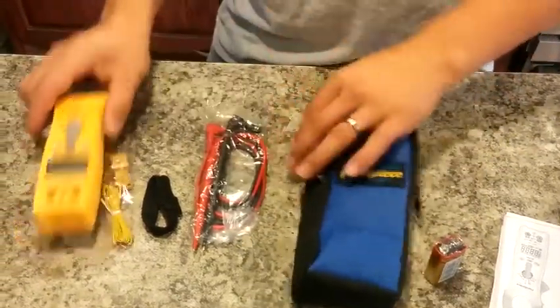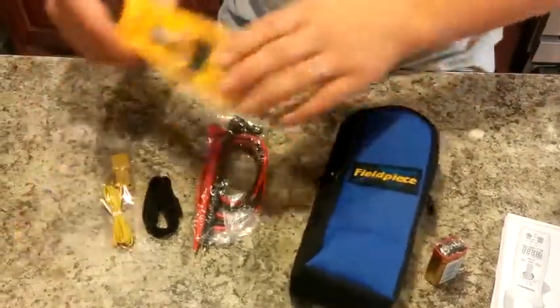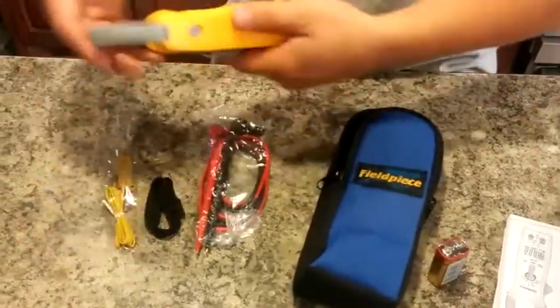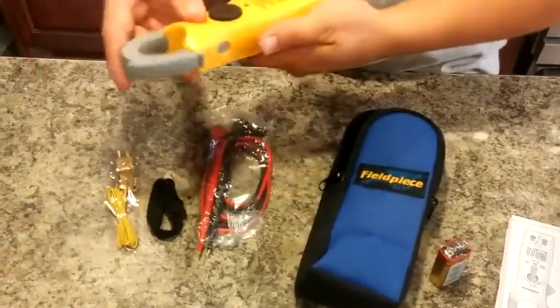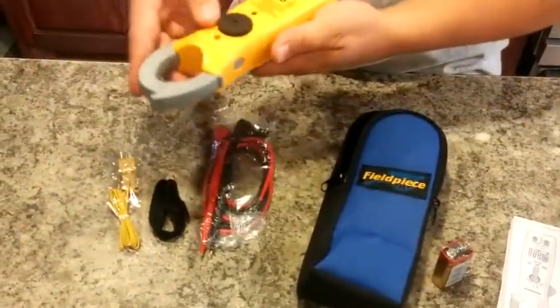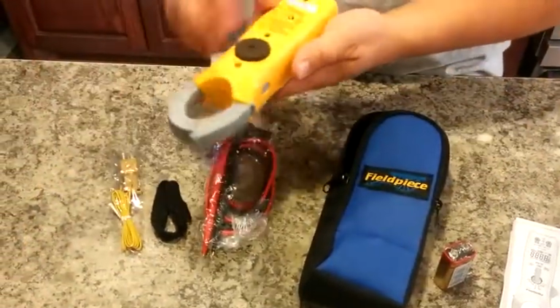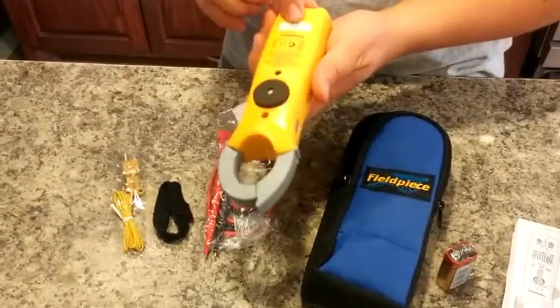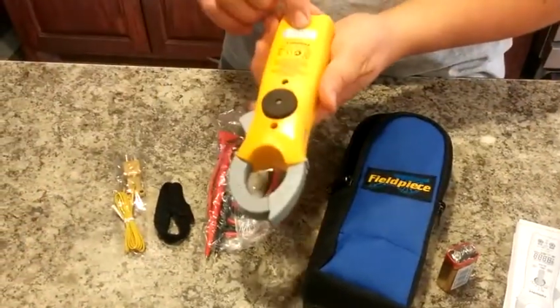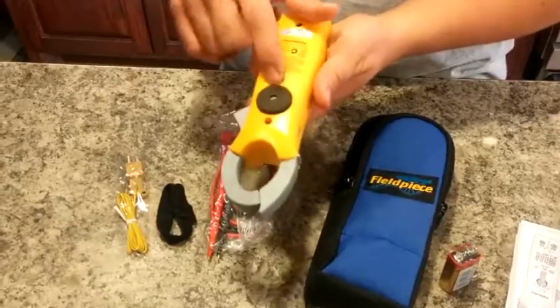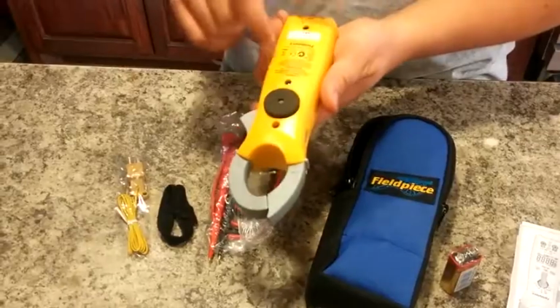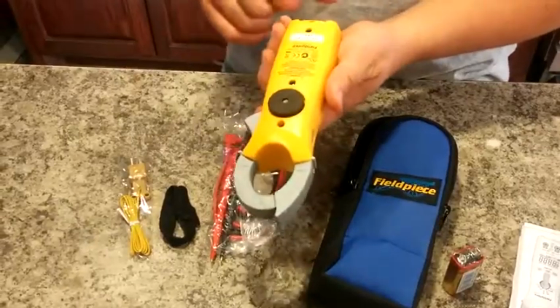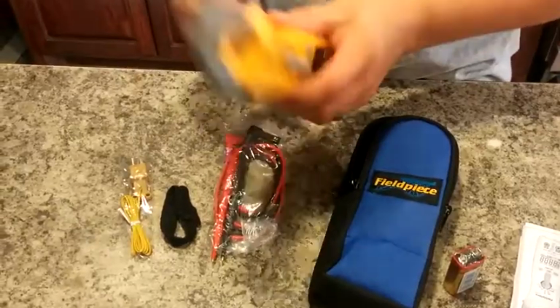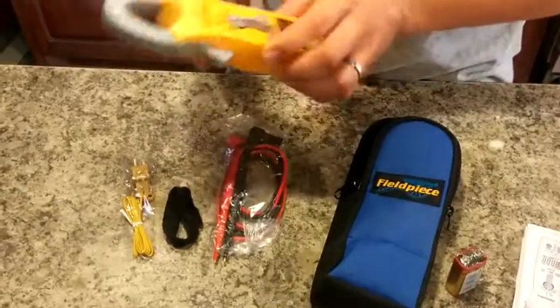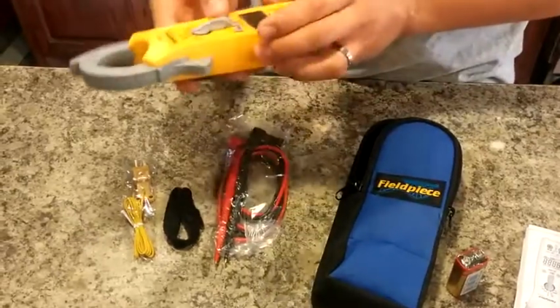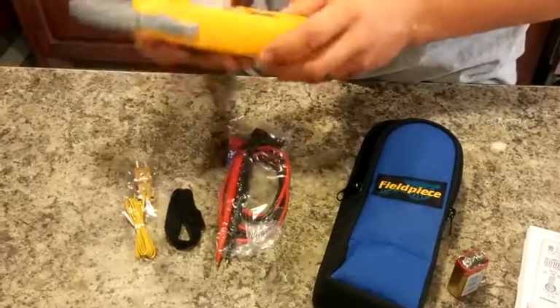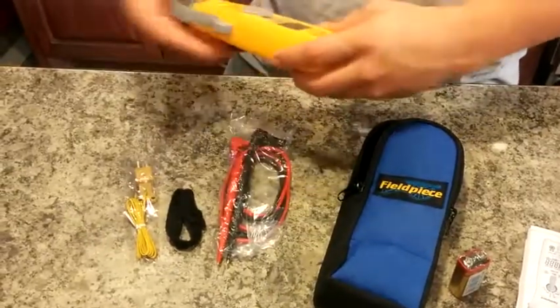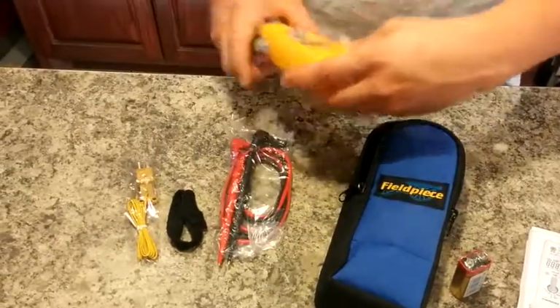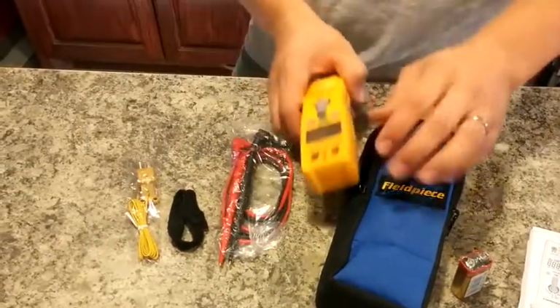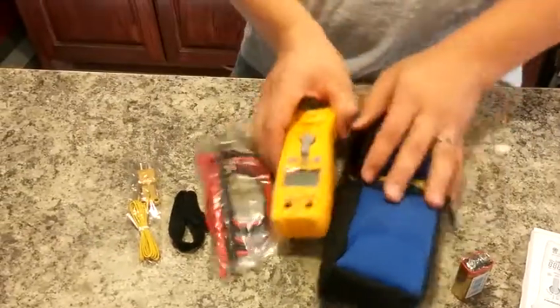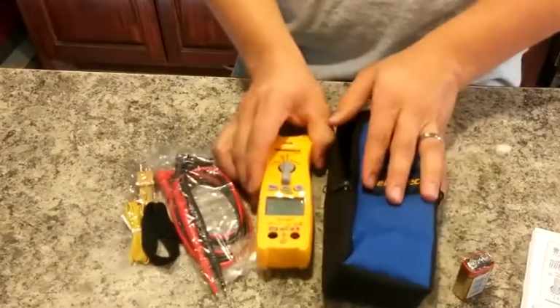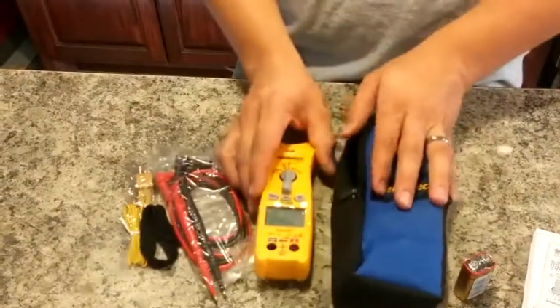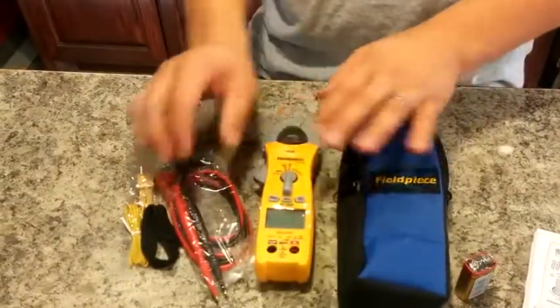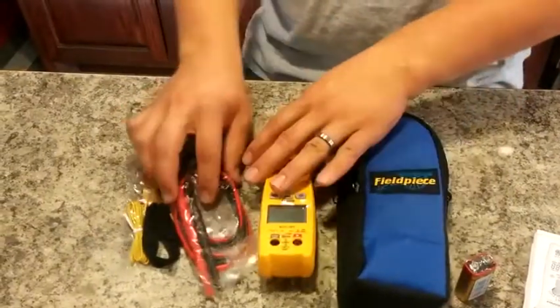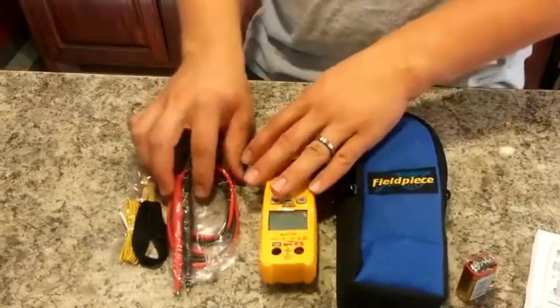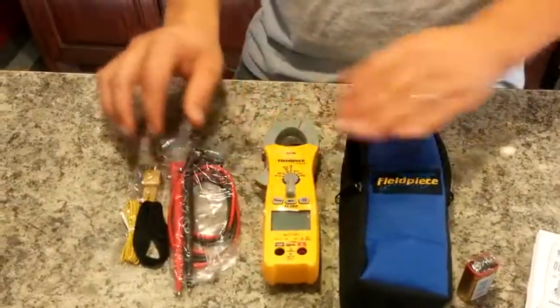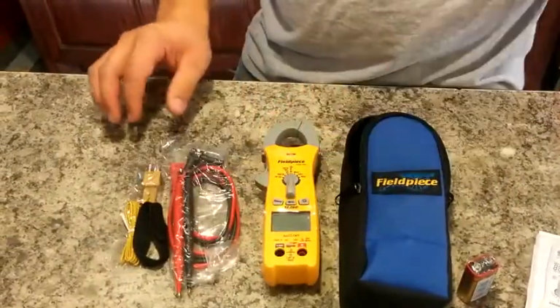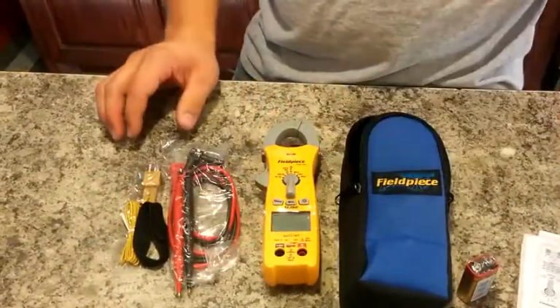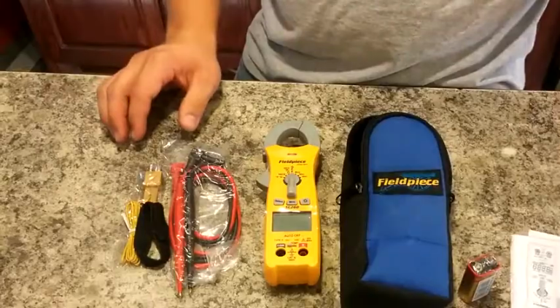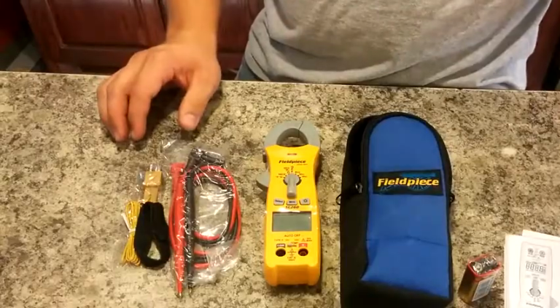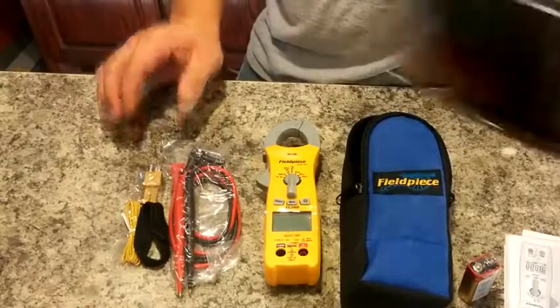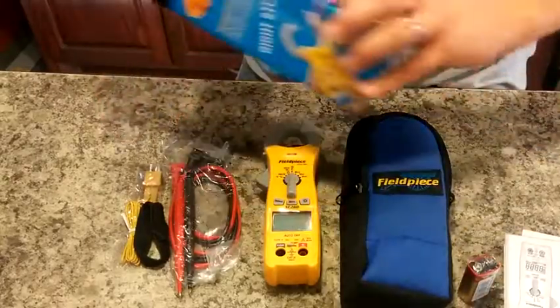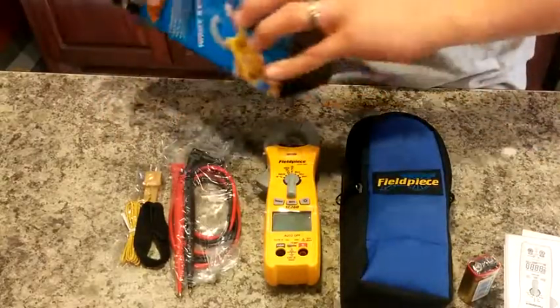Looks like you'll need a couple of Phillips screws to be able to put your battery in there. But that's it — that's what comes with the SC260.